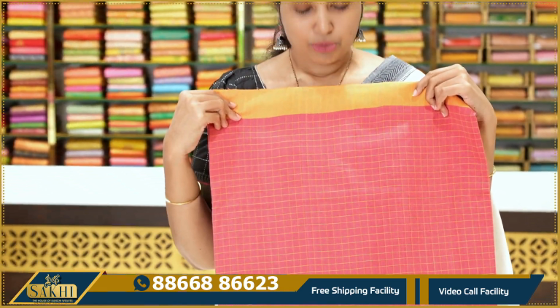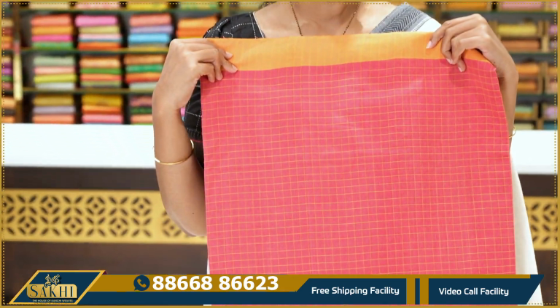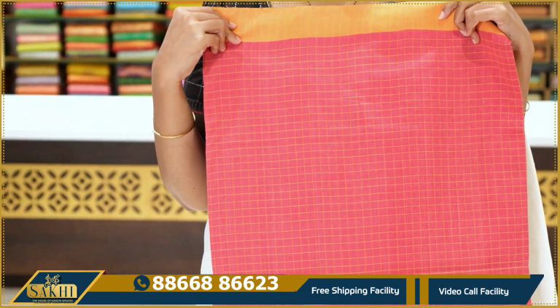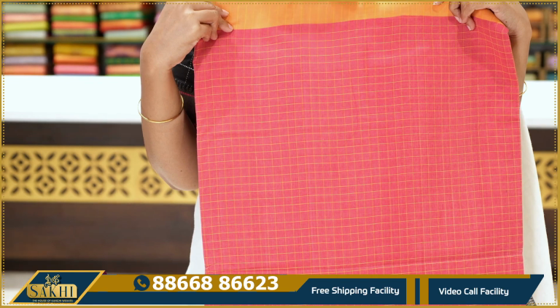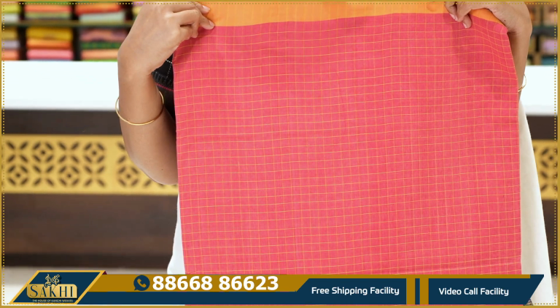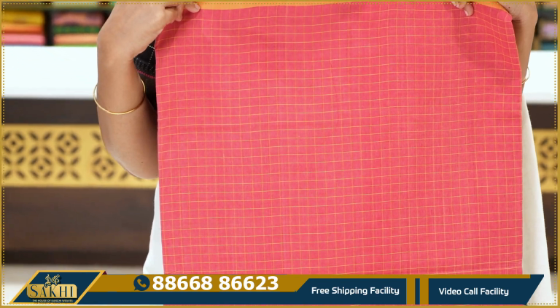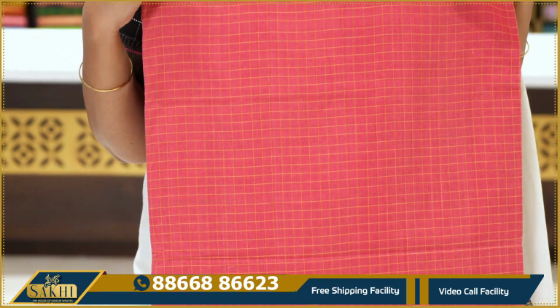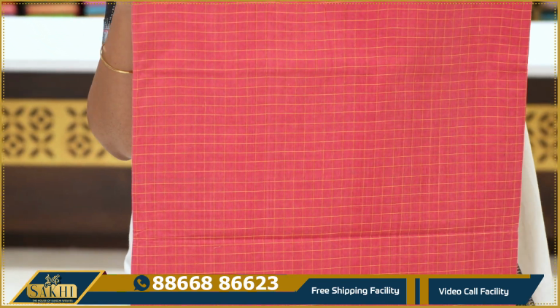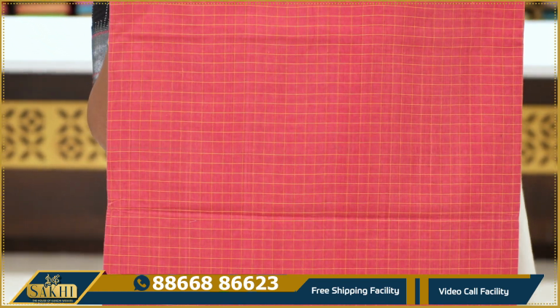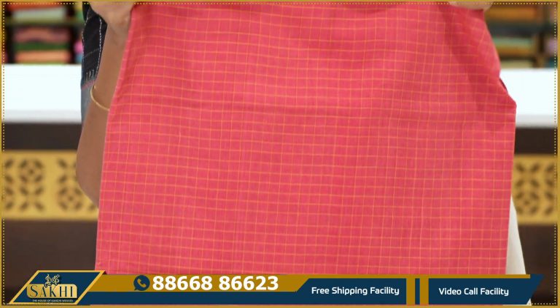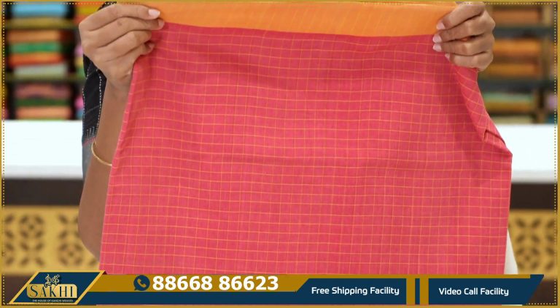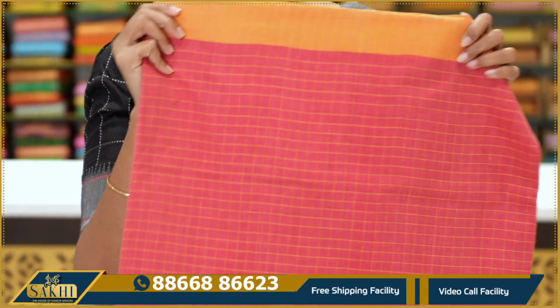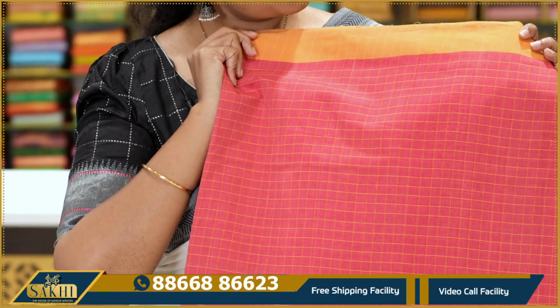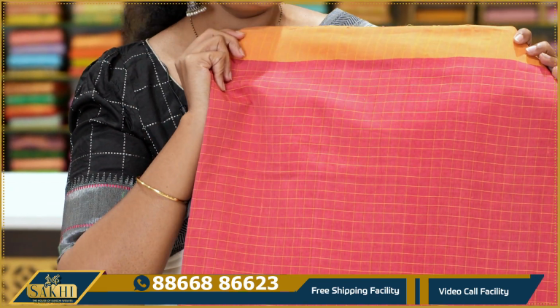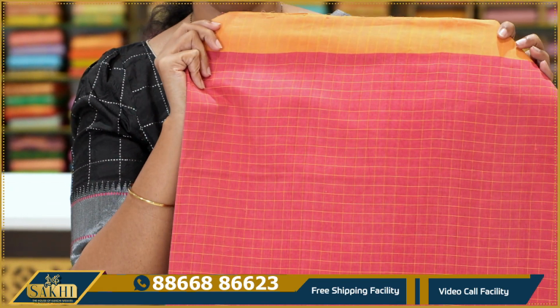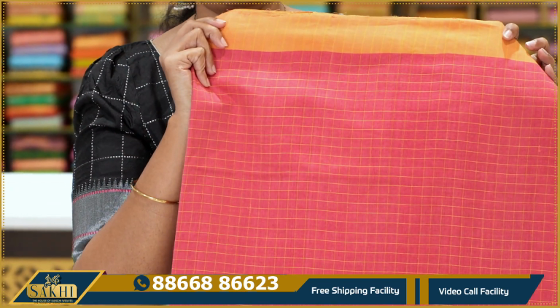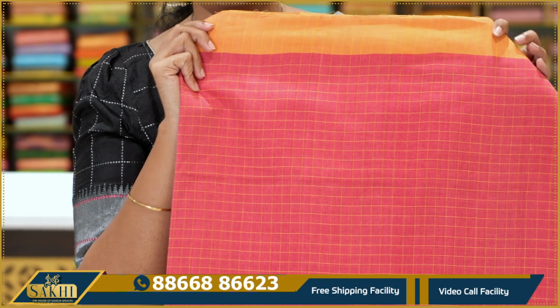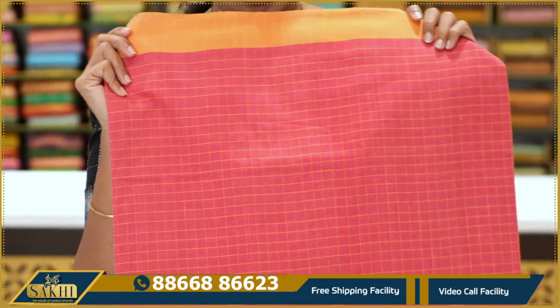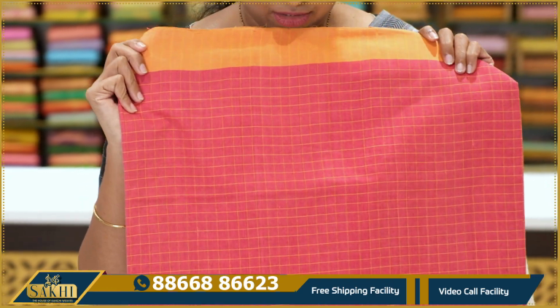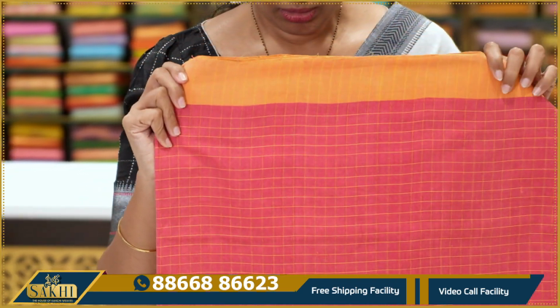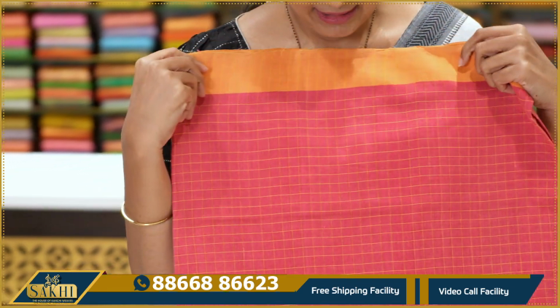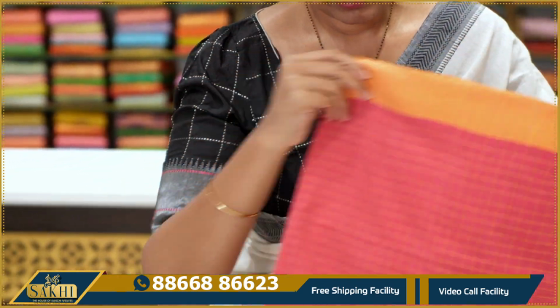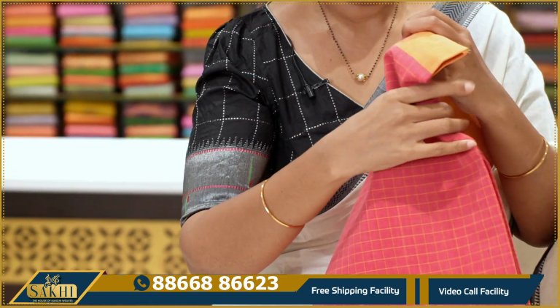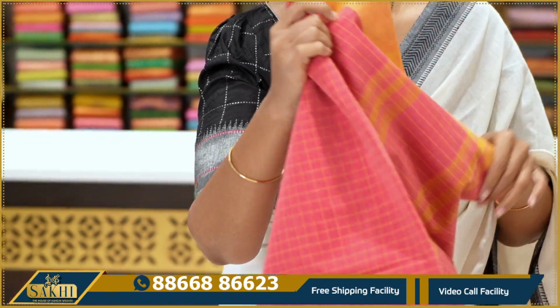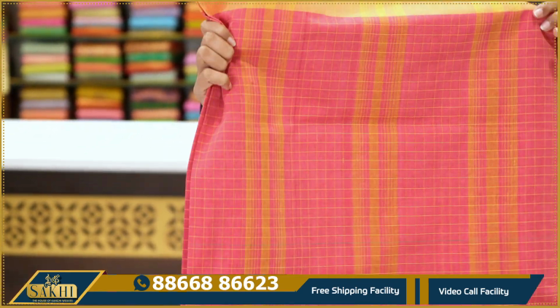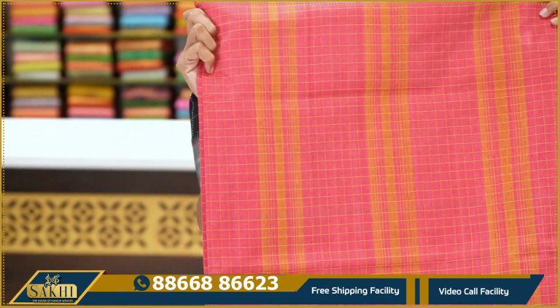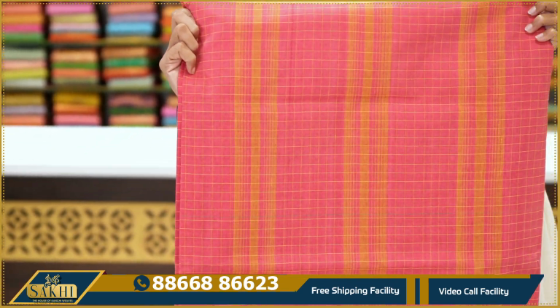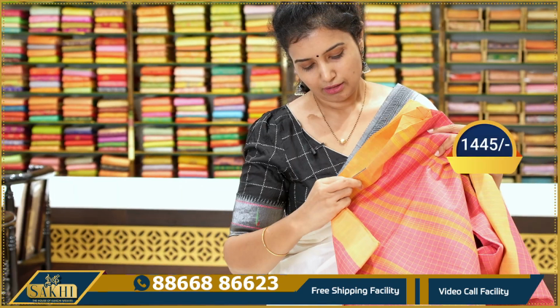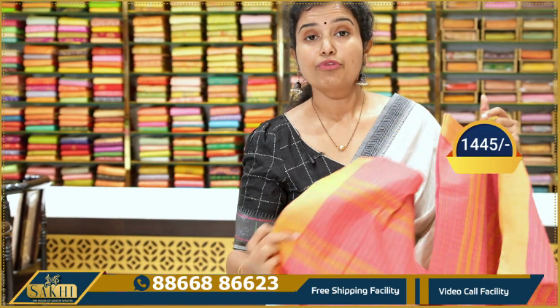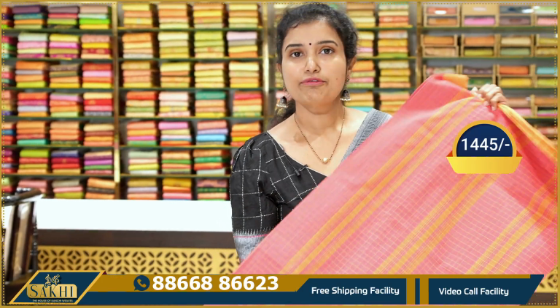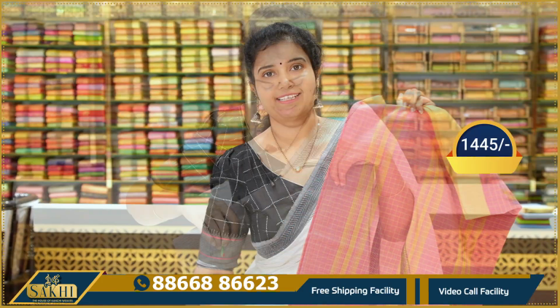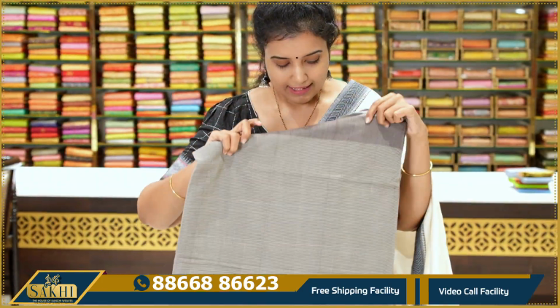Next — tomato pink saree with body and small checks. Yellow and orange mix border. Price: $14.45.